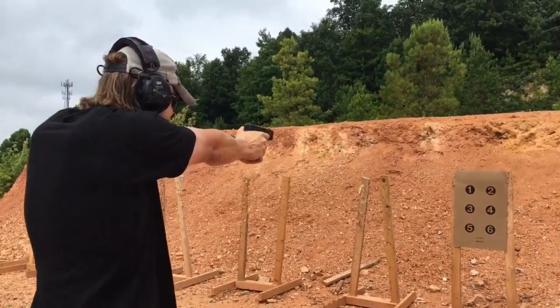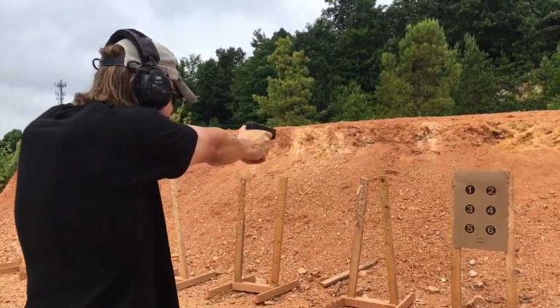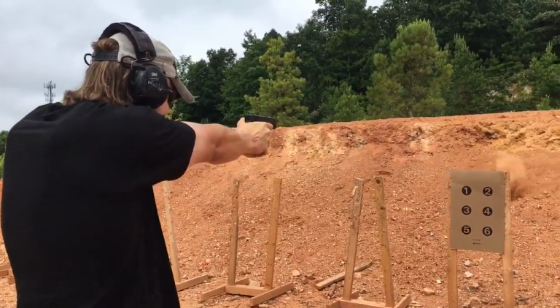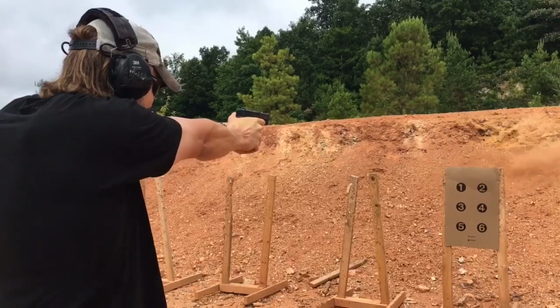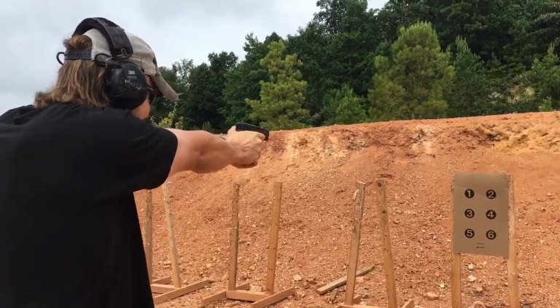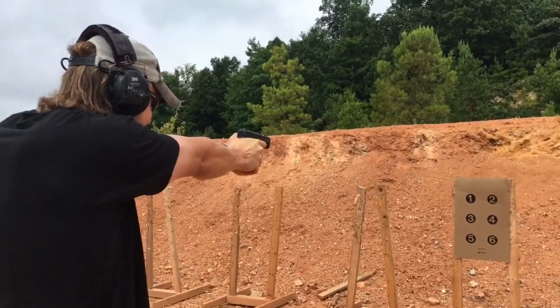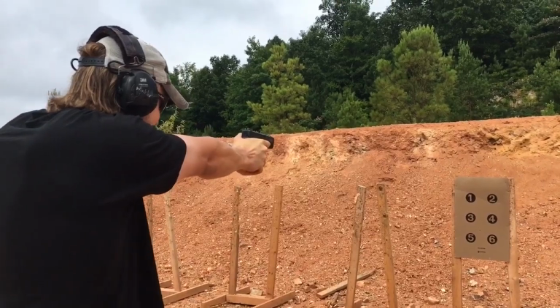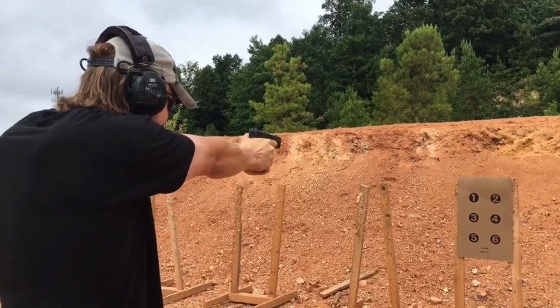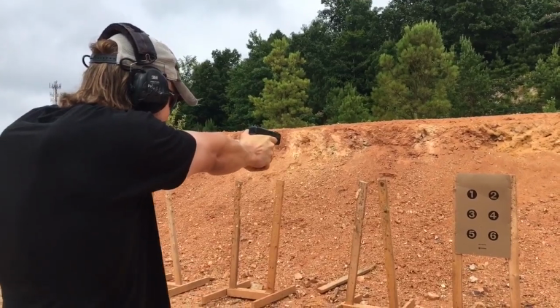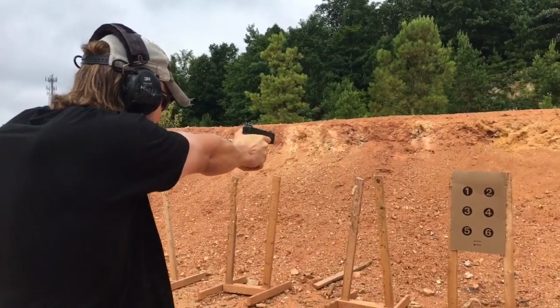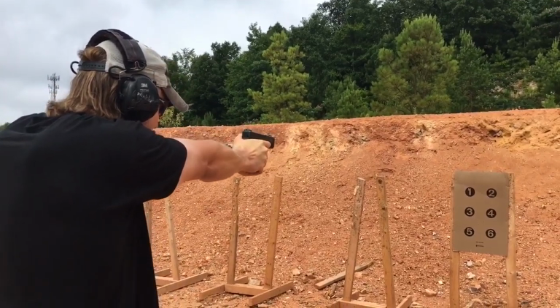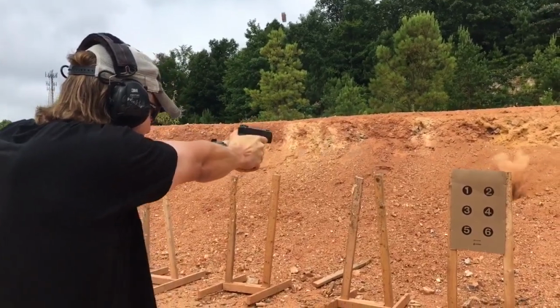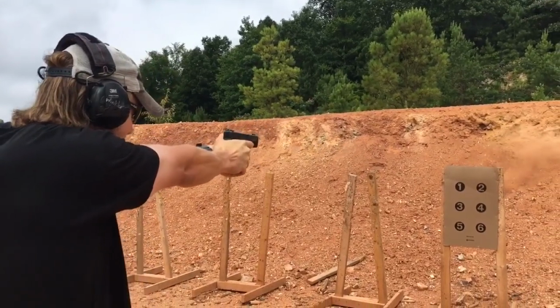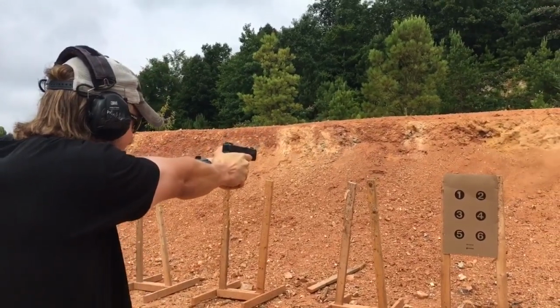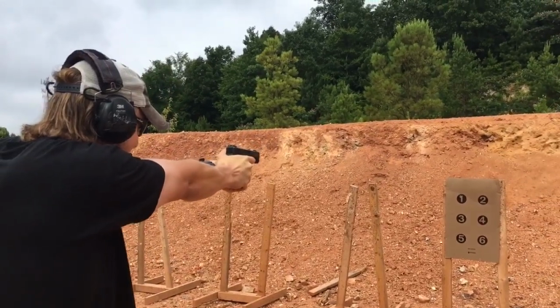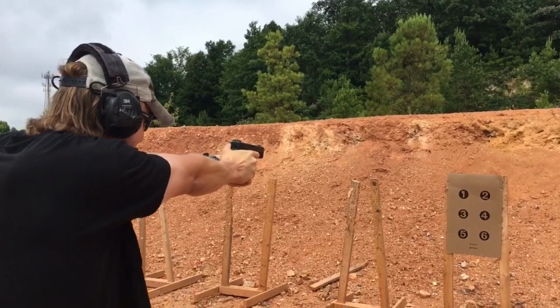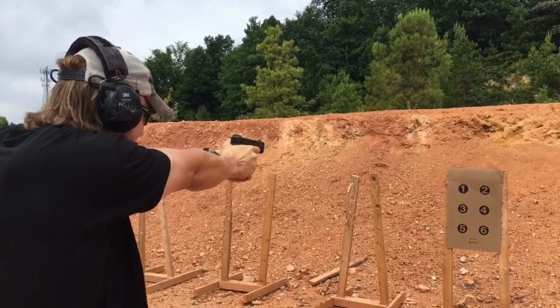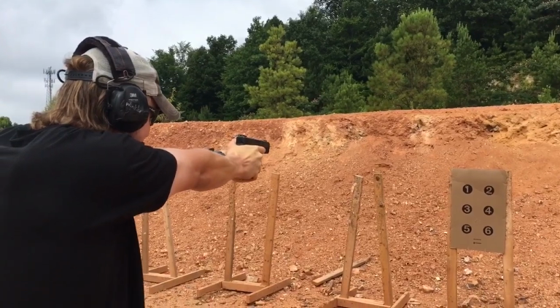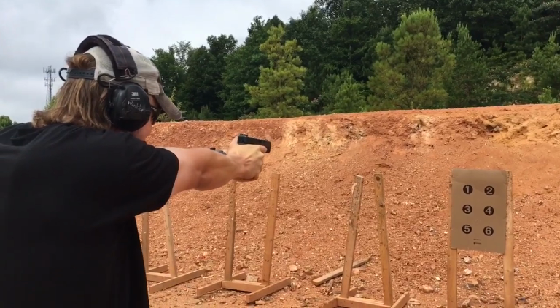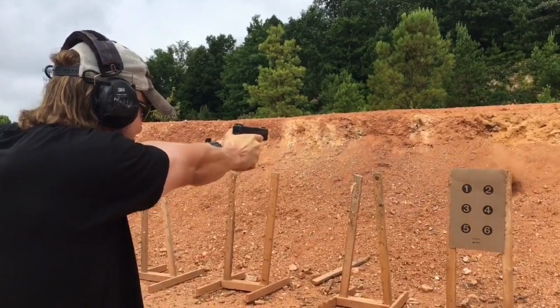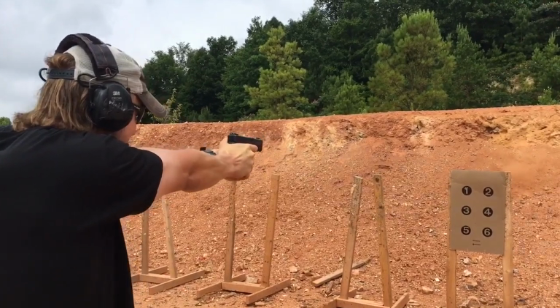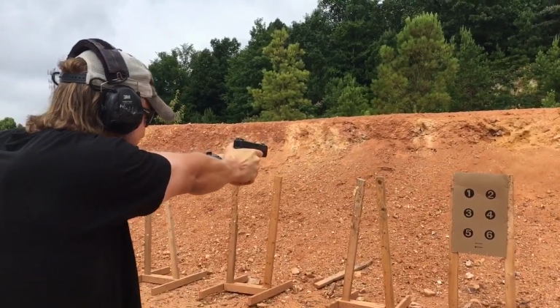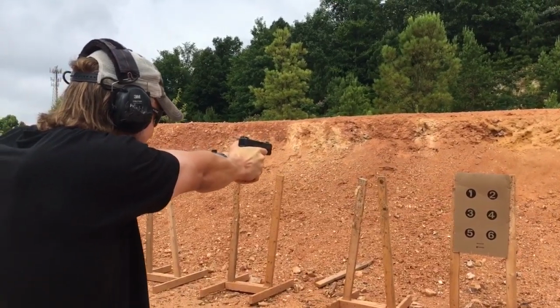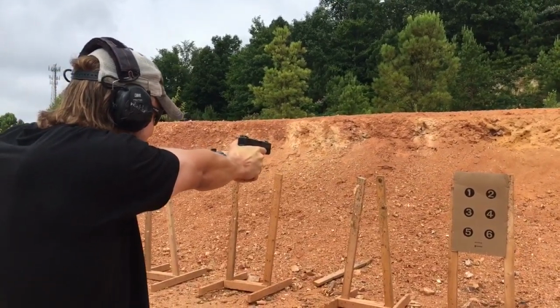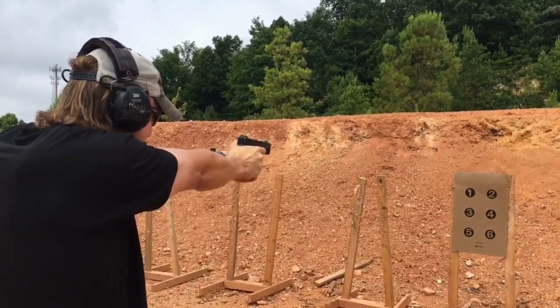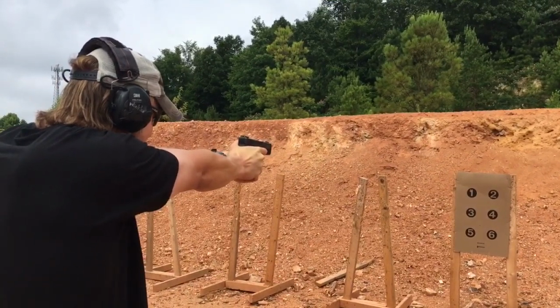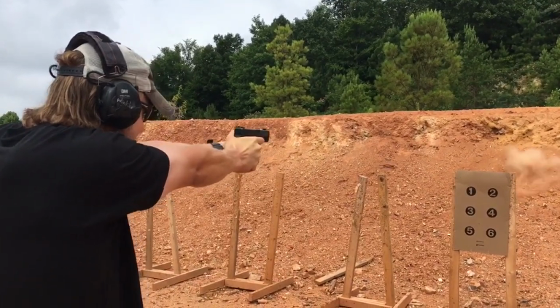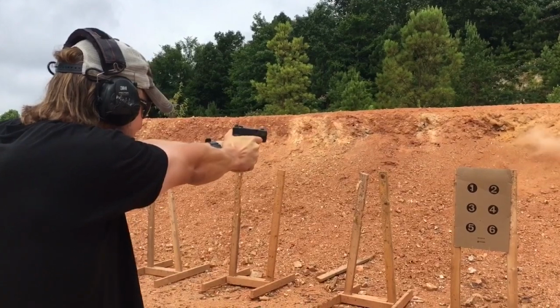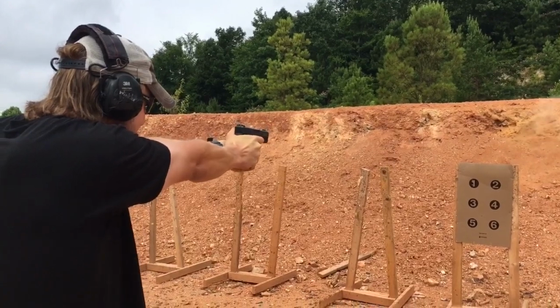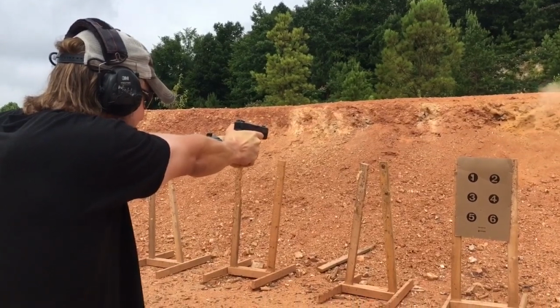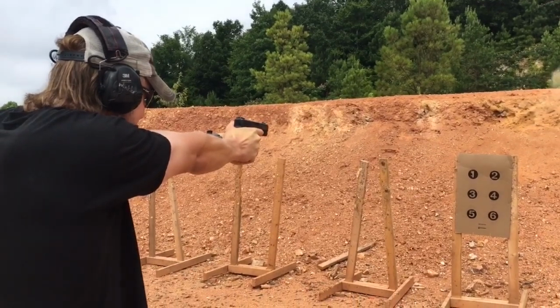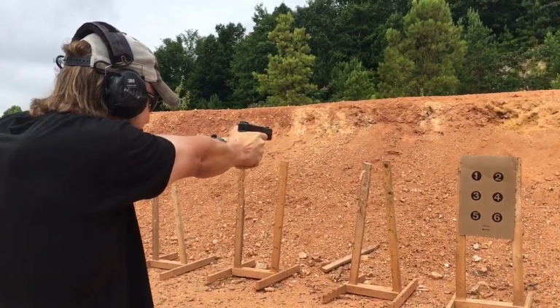Before you guys ask, no, I'm not switching to the 10mm from the 9mm, but I did have the opportunity to pick up this Glock 29 10mm in a trade, along with a Lone Wolf conversion barrel, the .357 SIG, and some ammo too, so I couldn't say no.